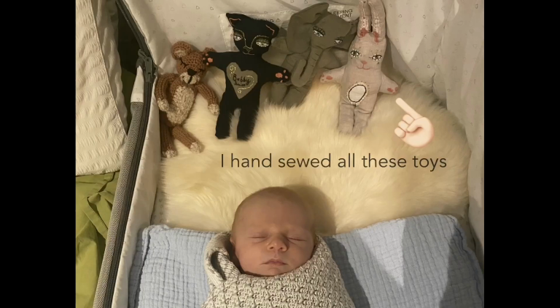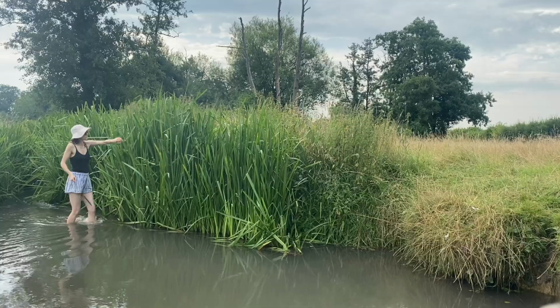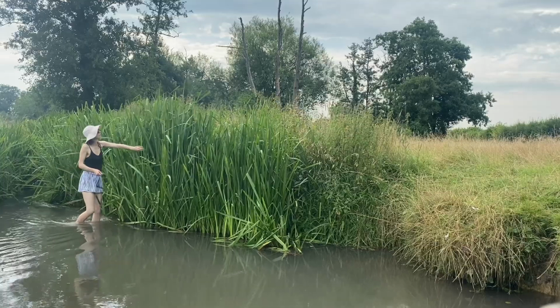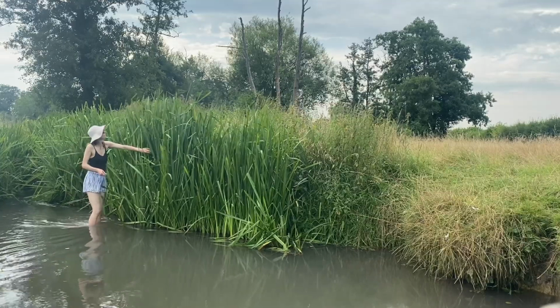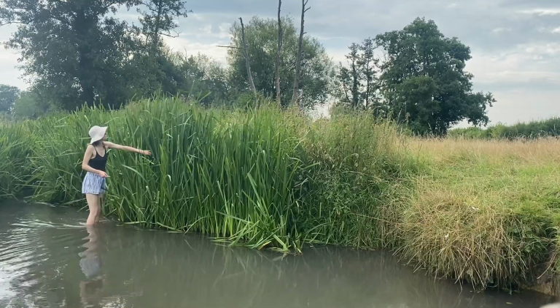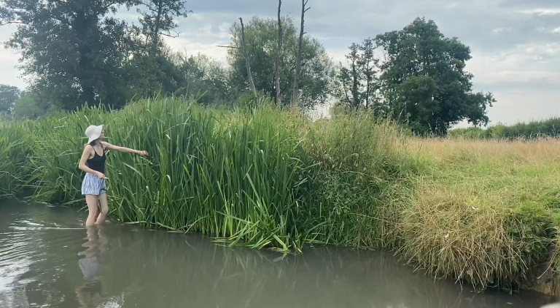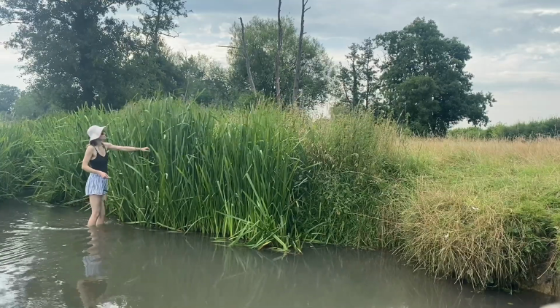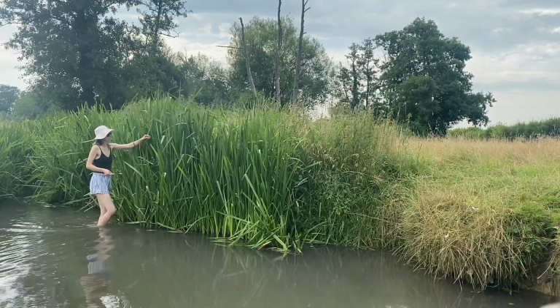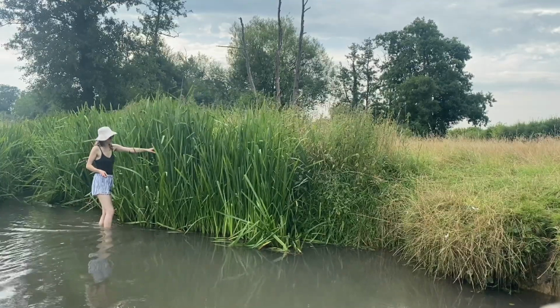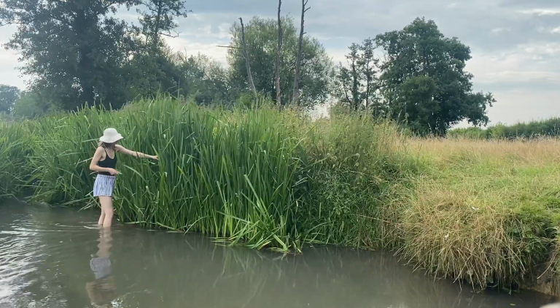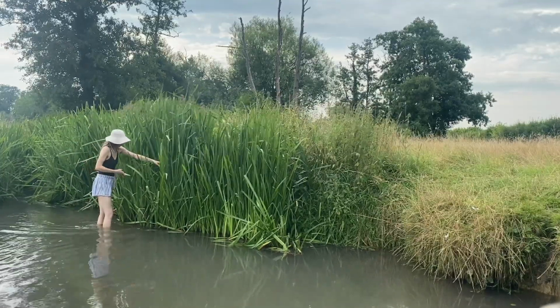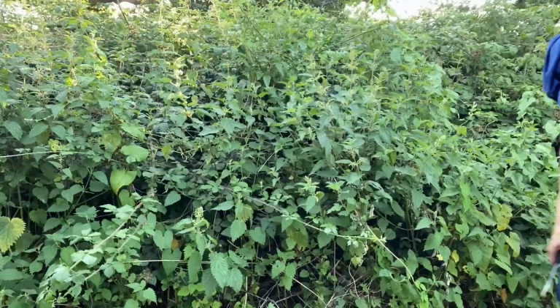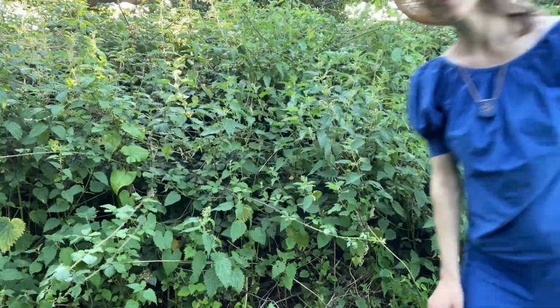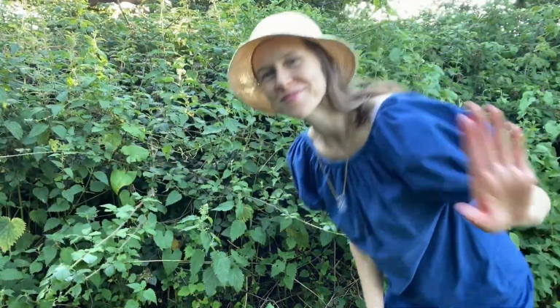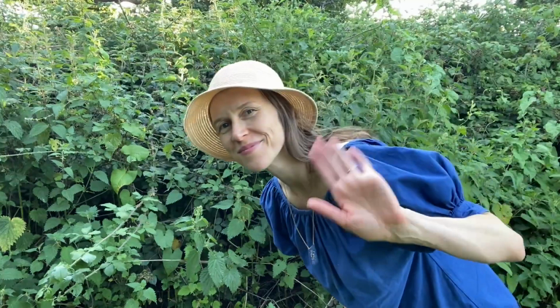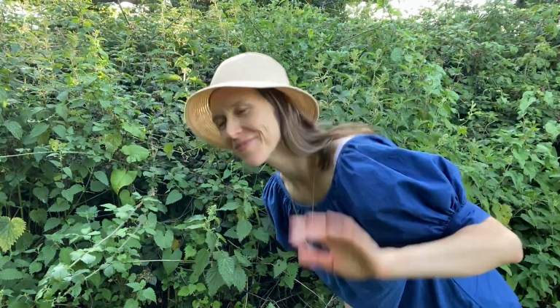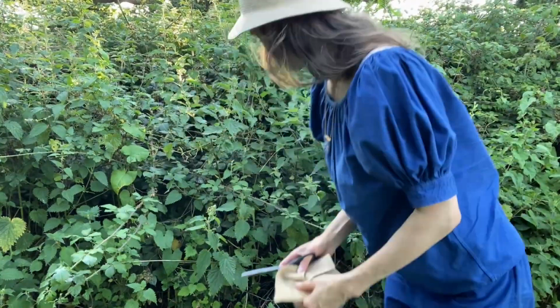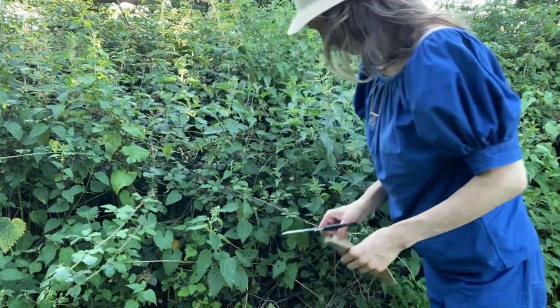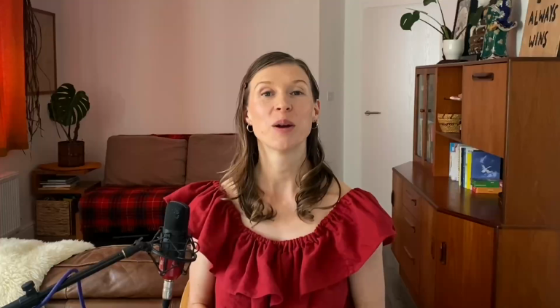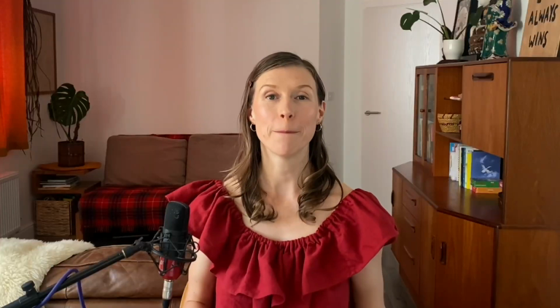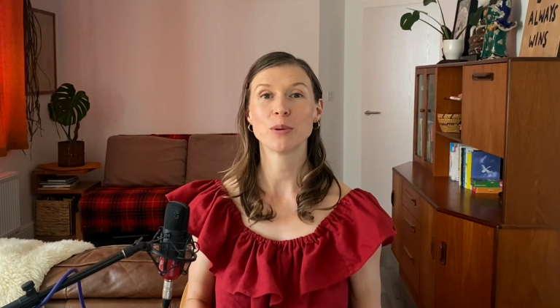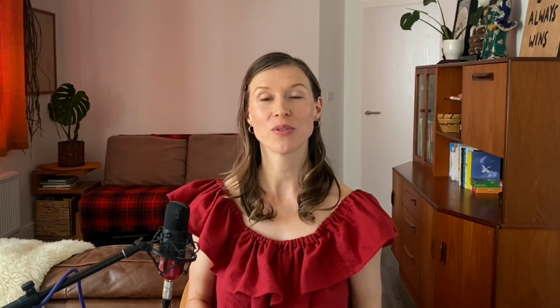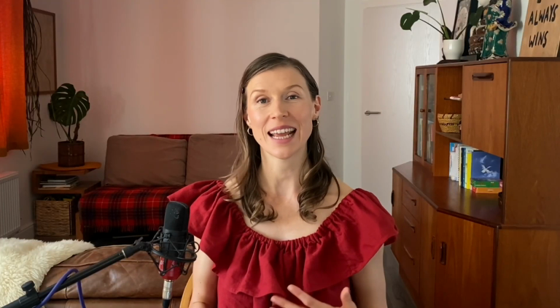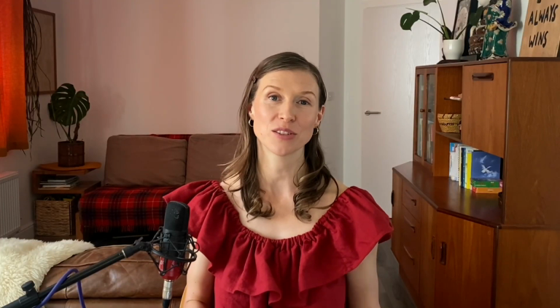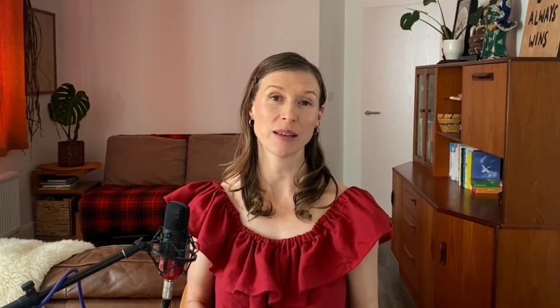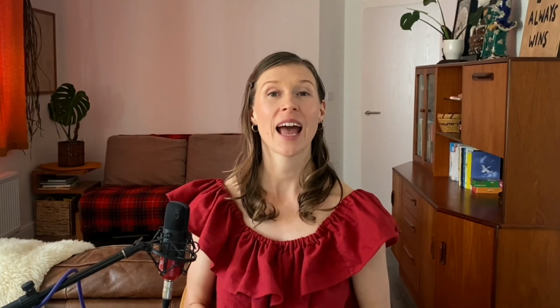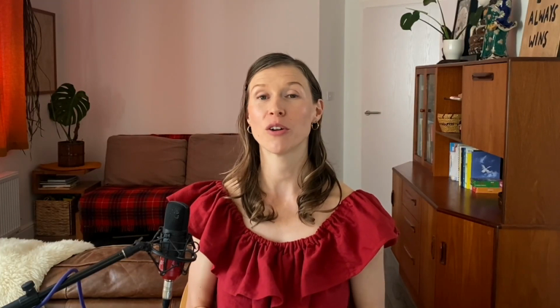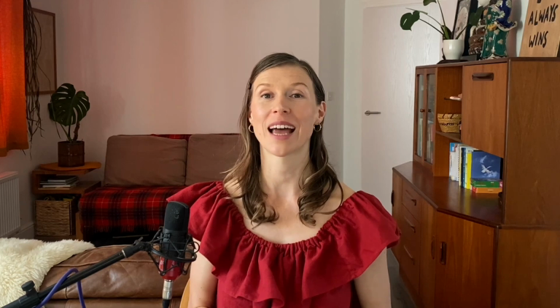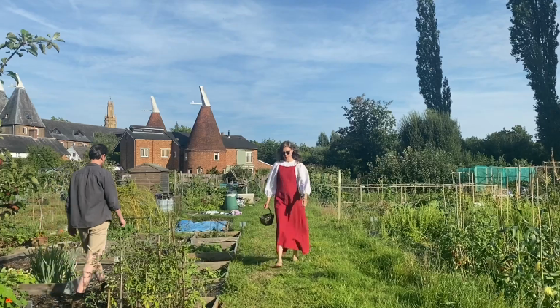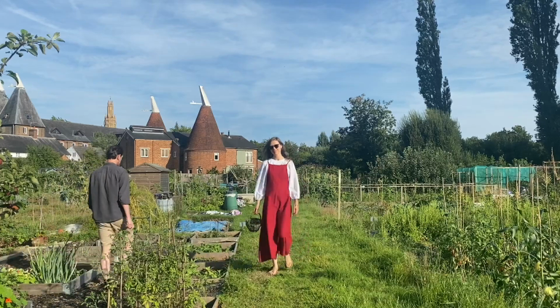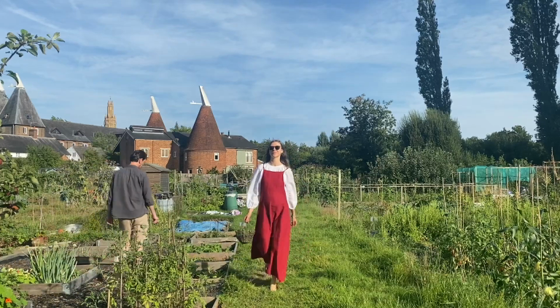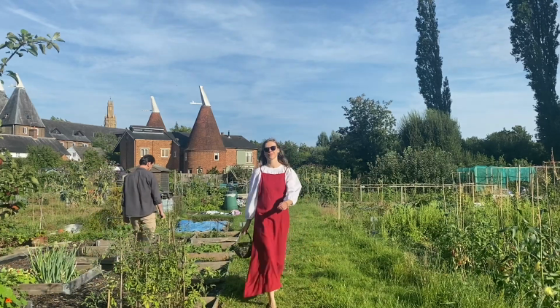In my downtime you'll find me walking and exploring my natural landscape. I live in the Garden of England and I am surrounded by beauty — by meadows, ponds, lakes, streams, agricultural land and my lovely allotment.